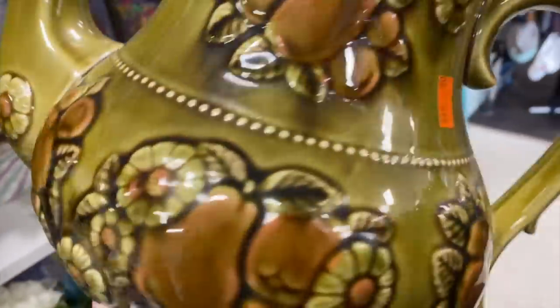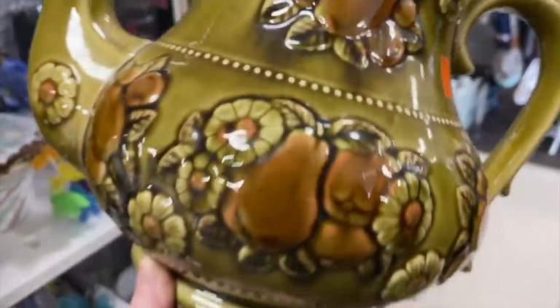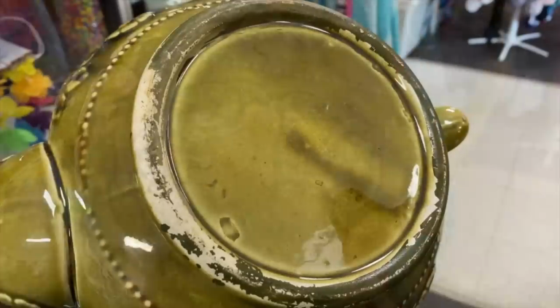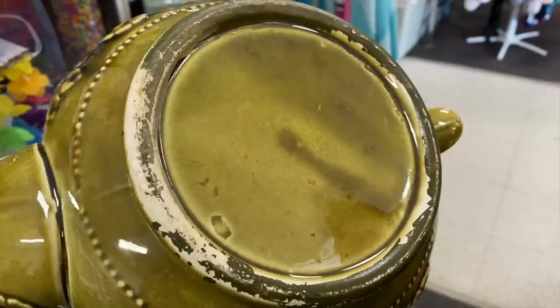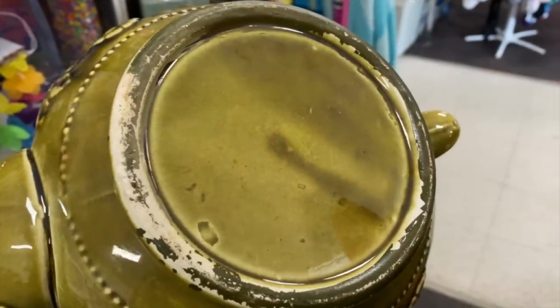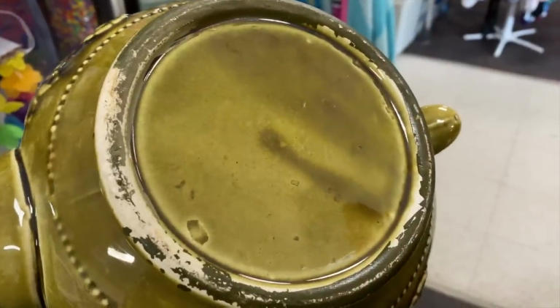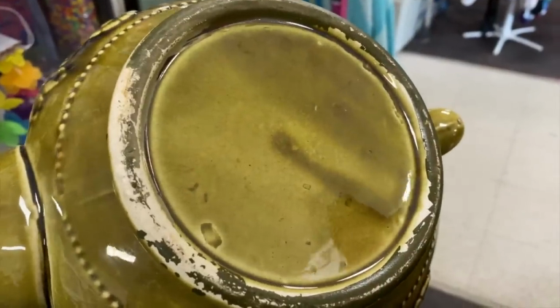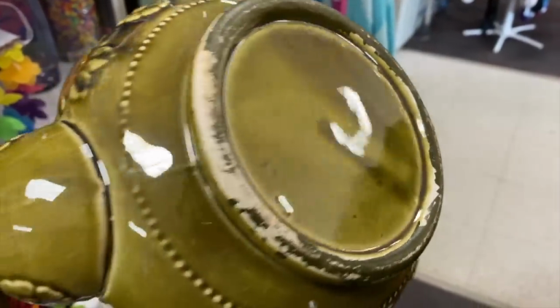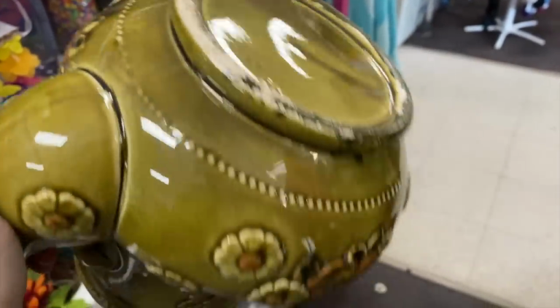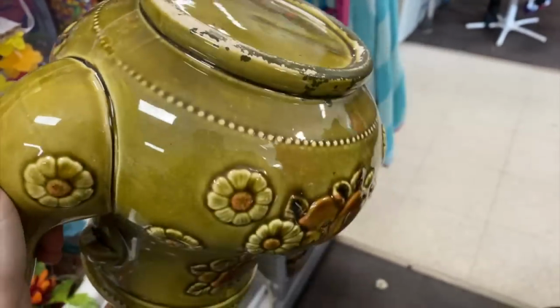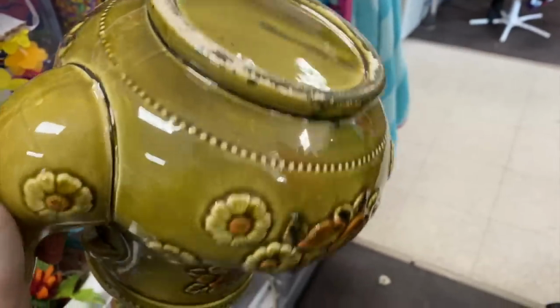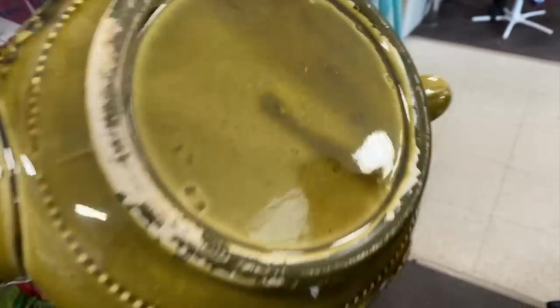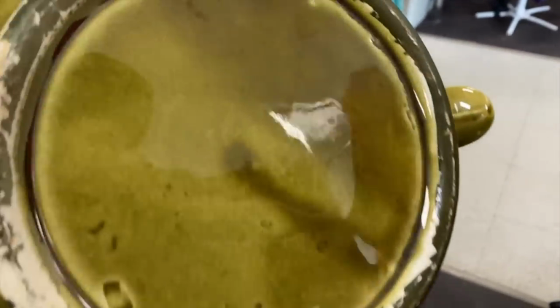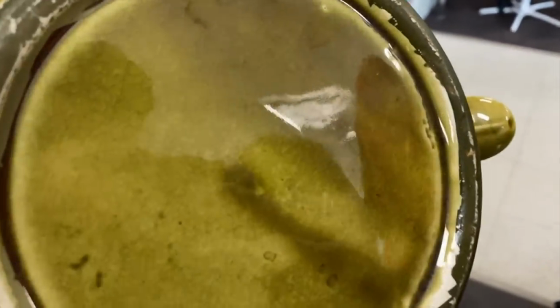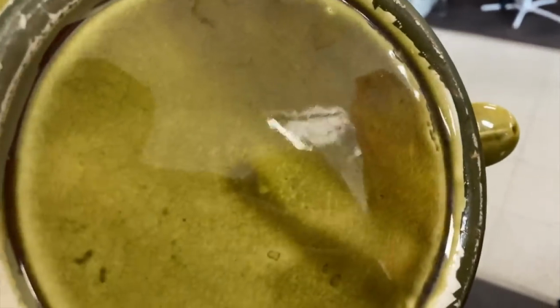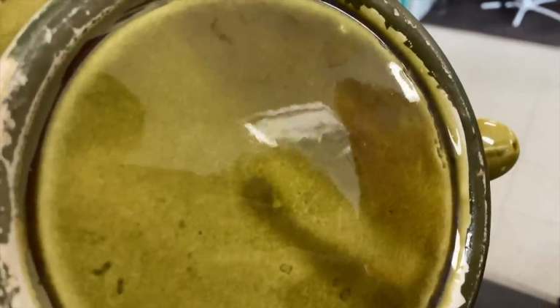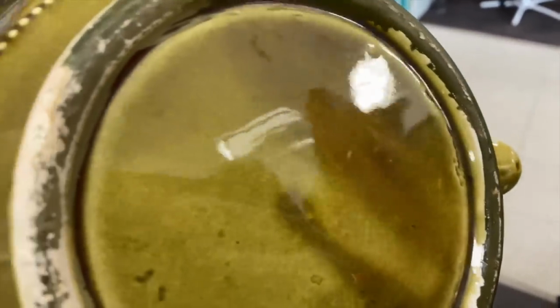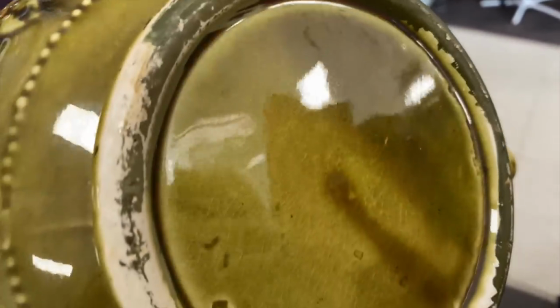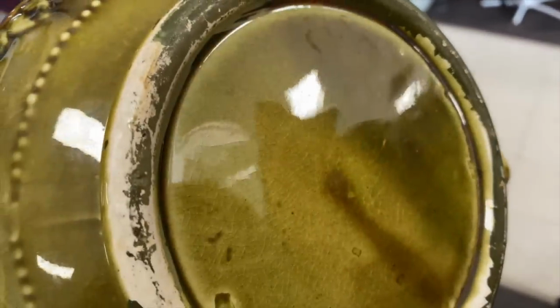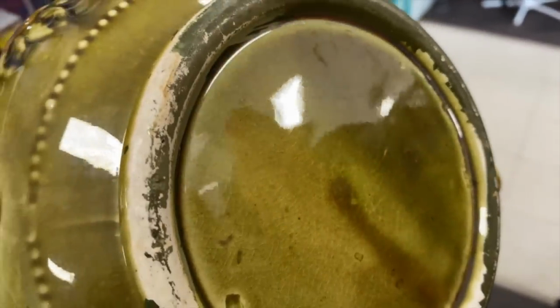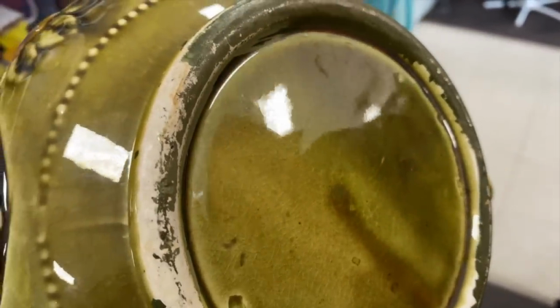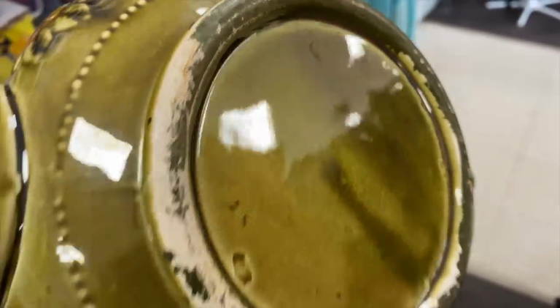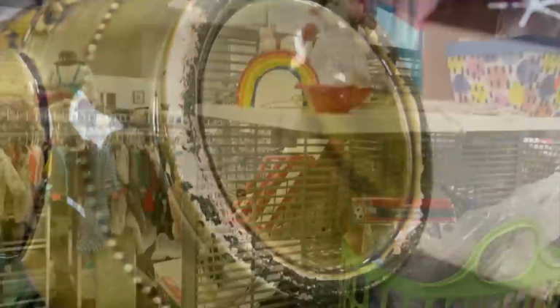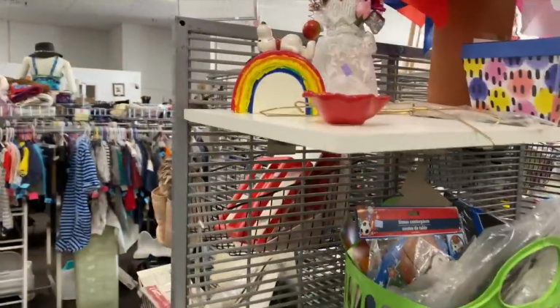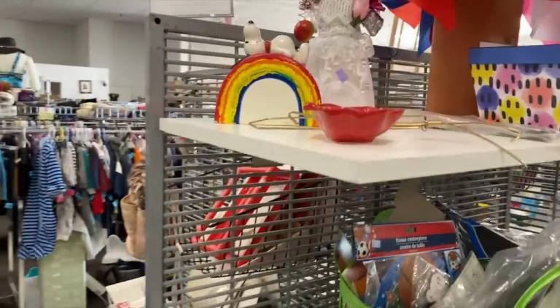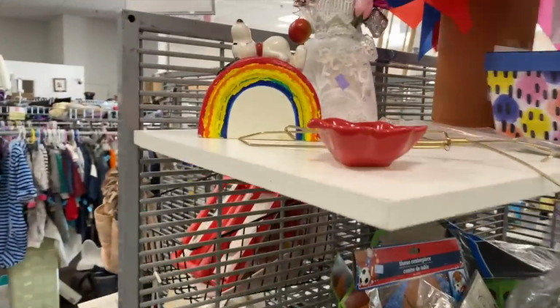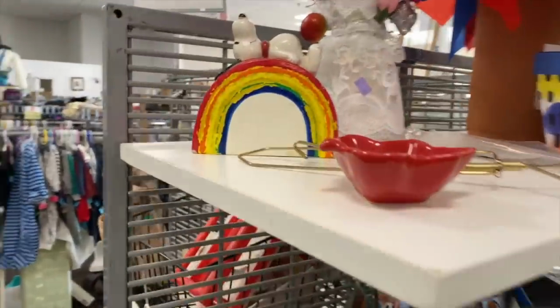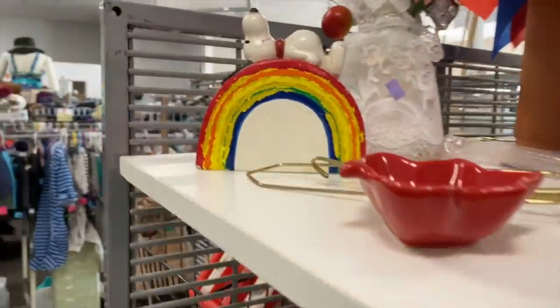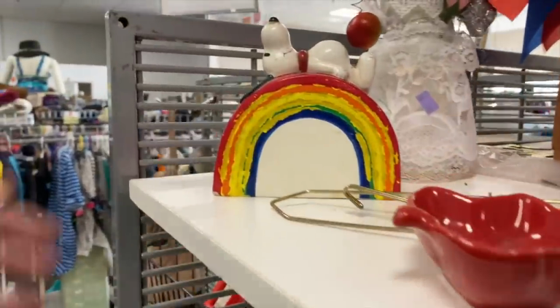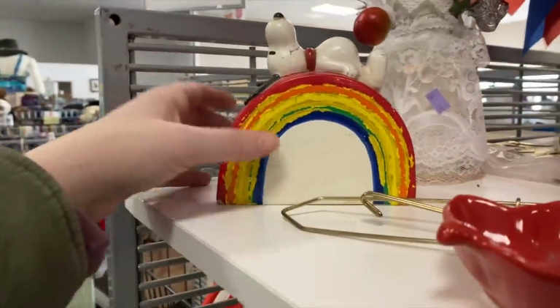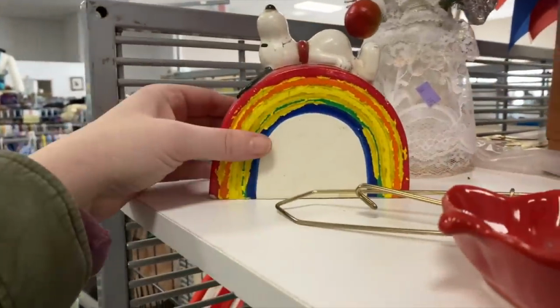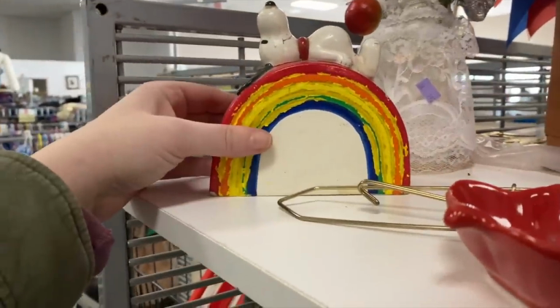Unfortunately there's a pretty significant crack here on this side, and then the bottom — it did come around the edge a little bit. There was a lot of paint wear coming on to it, so this piece was a little tricky.